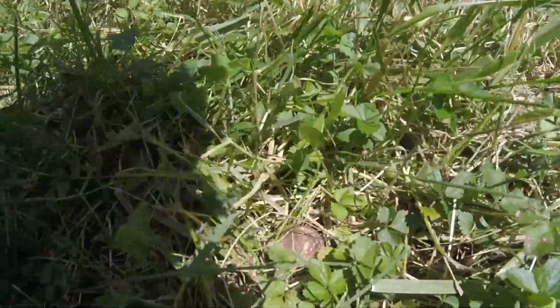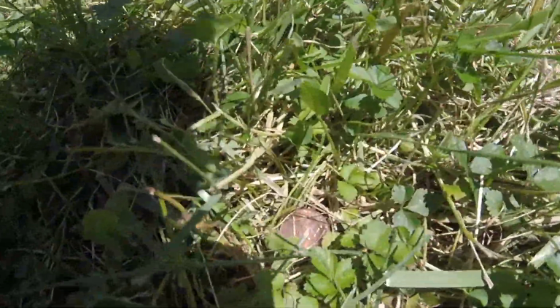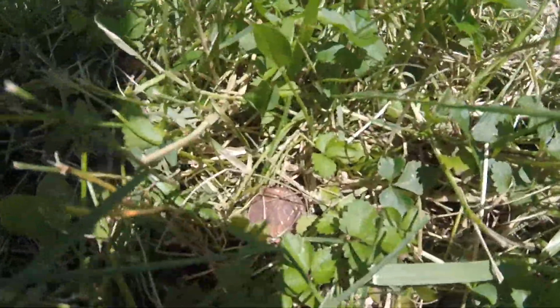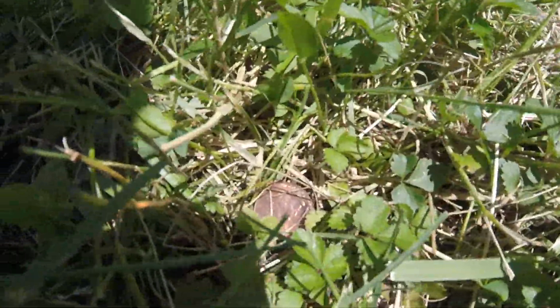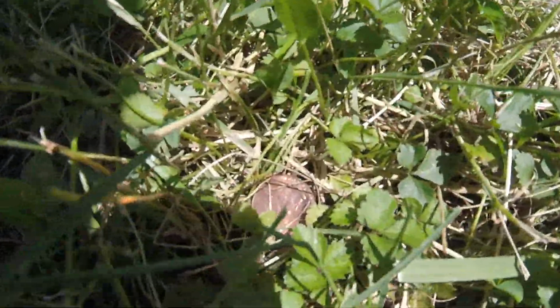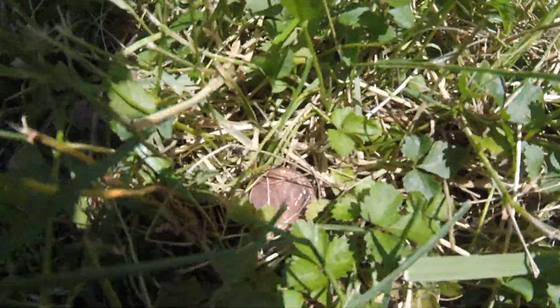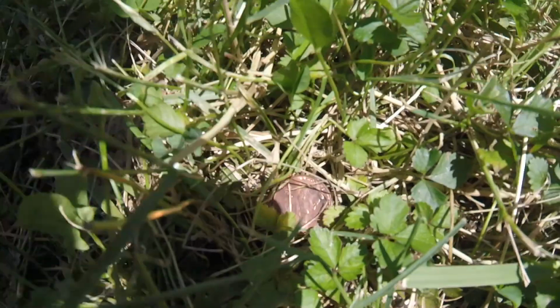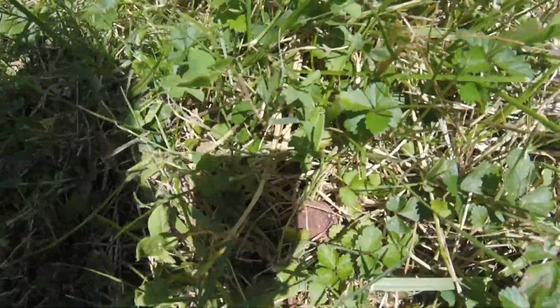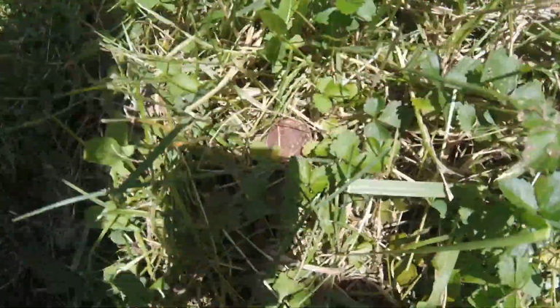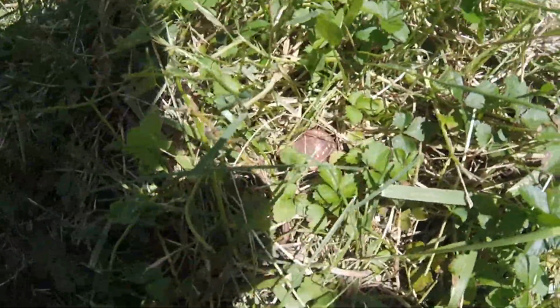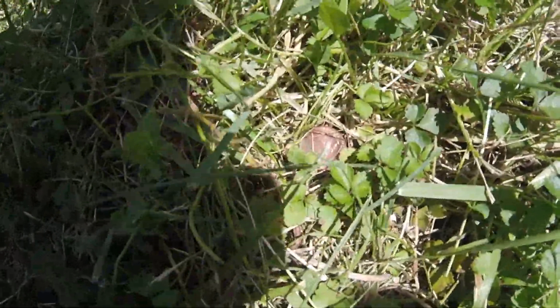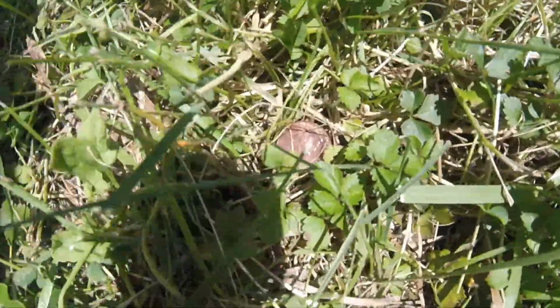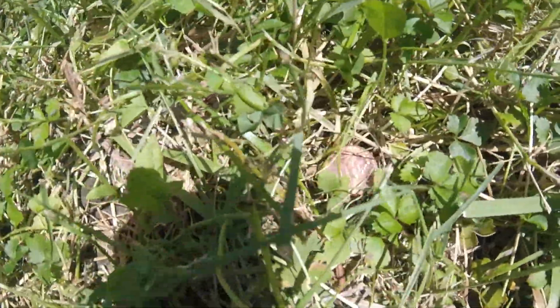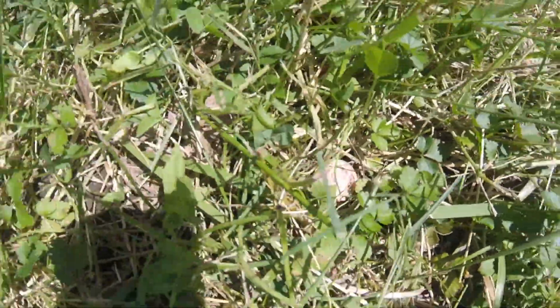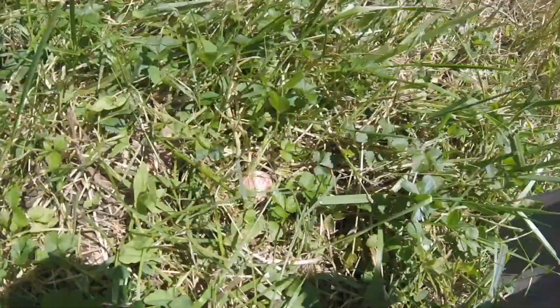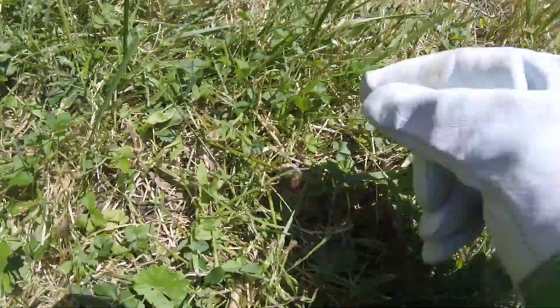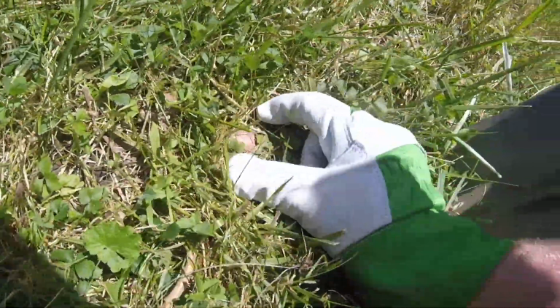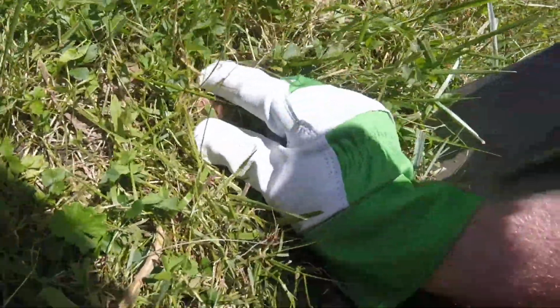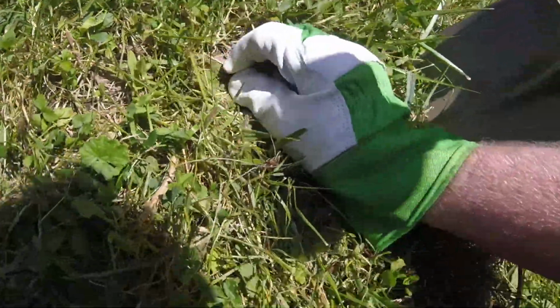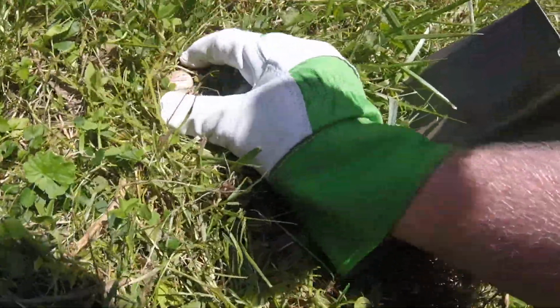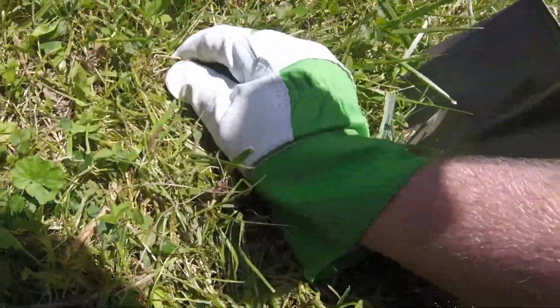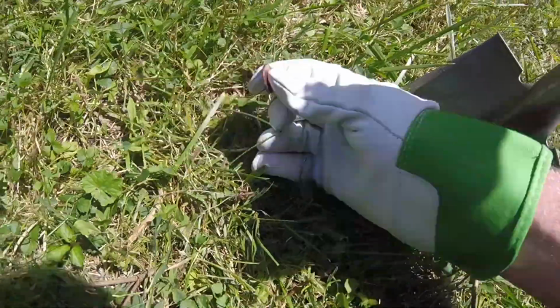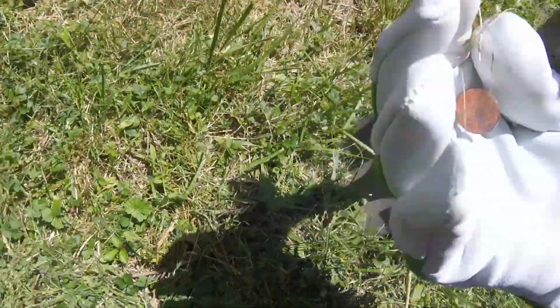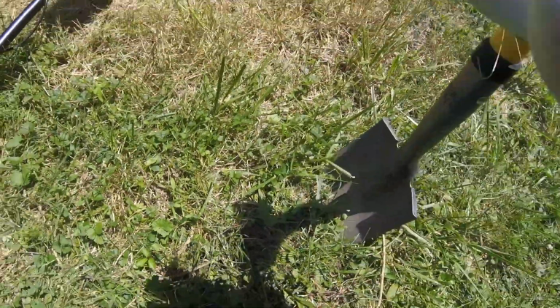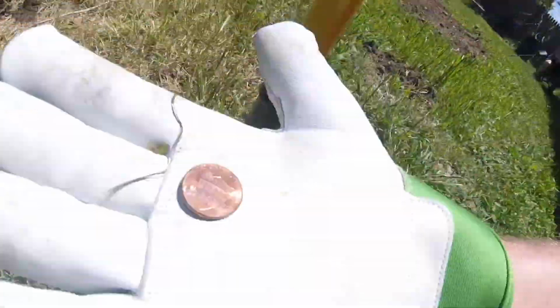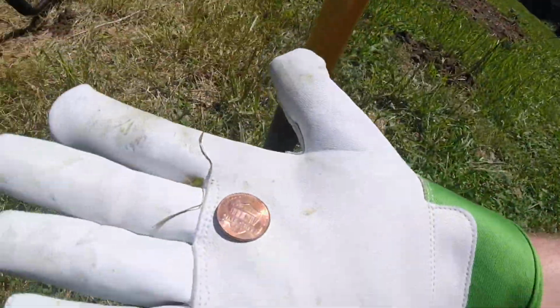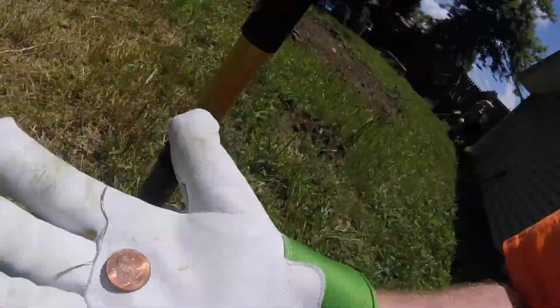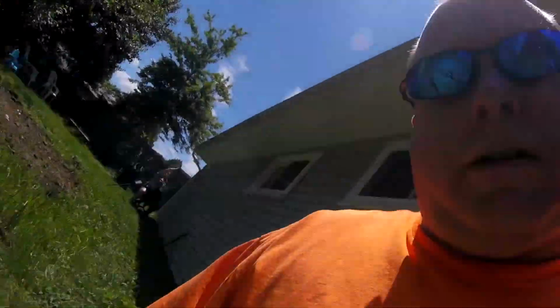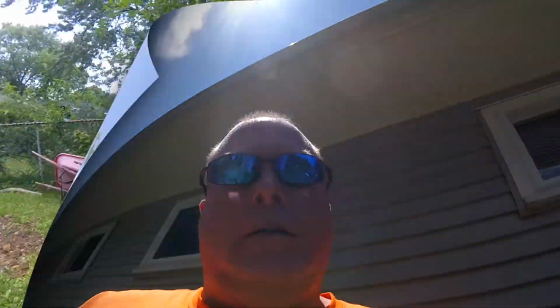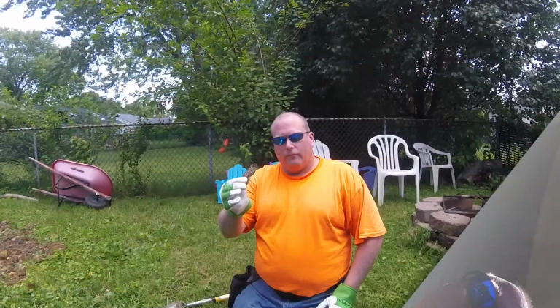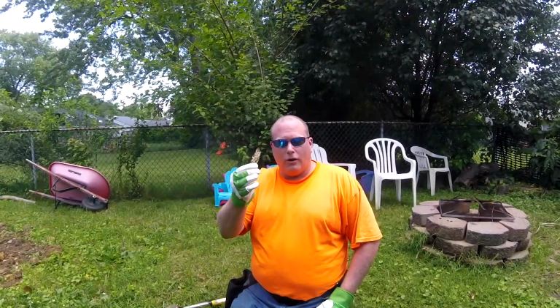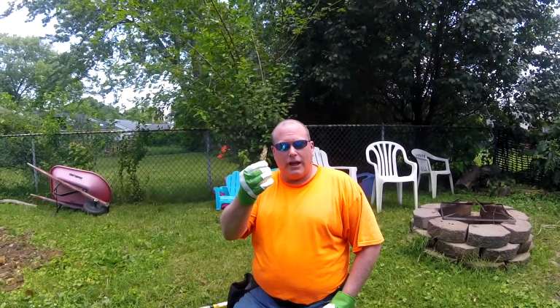Surface find! It's a Lincoln. Woohoo! Foiled again!